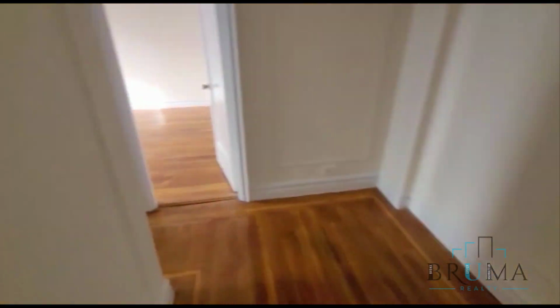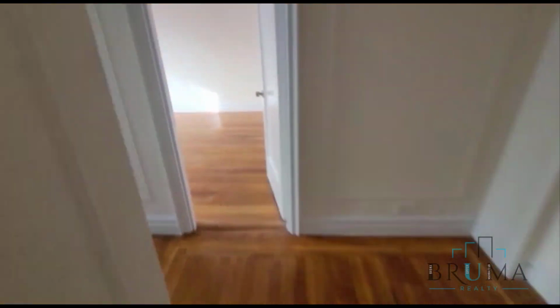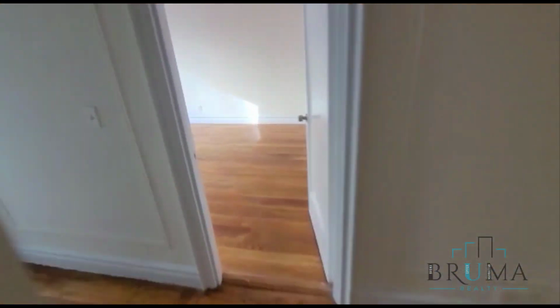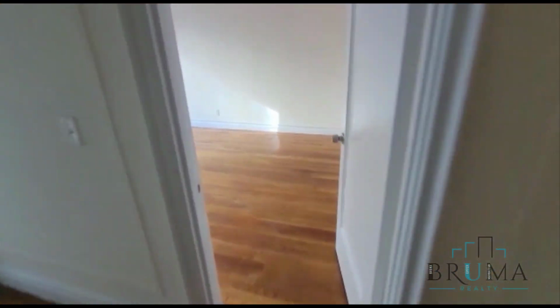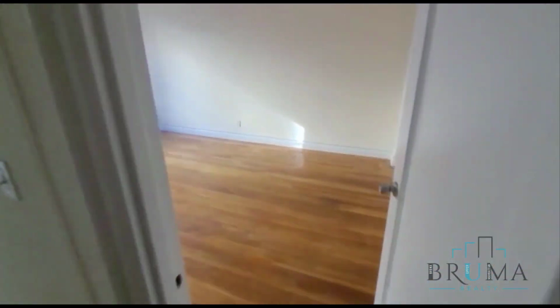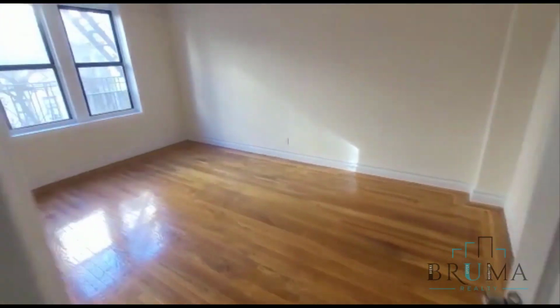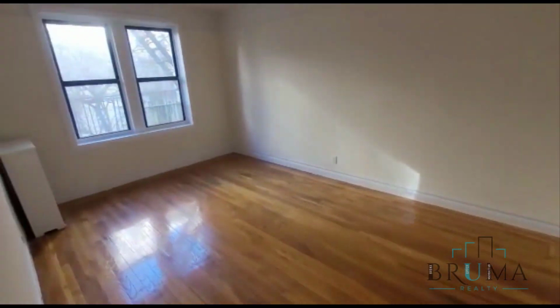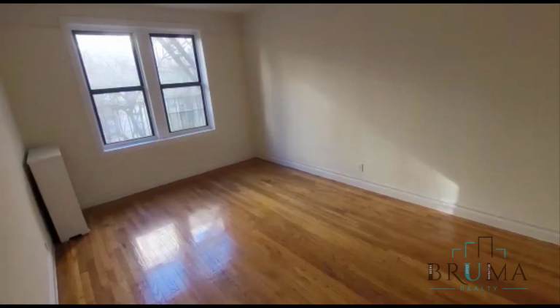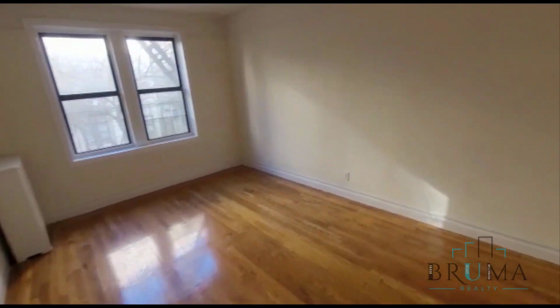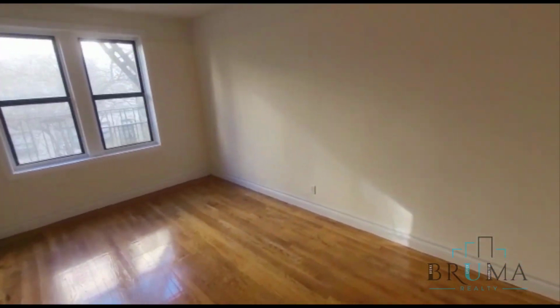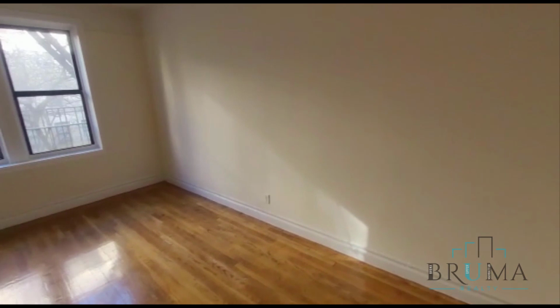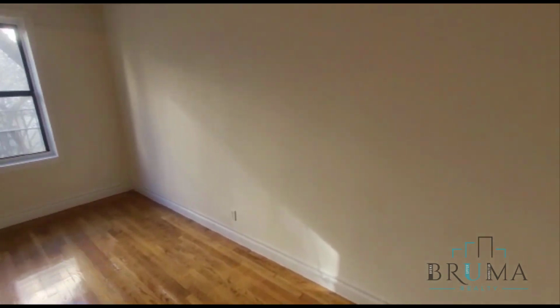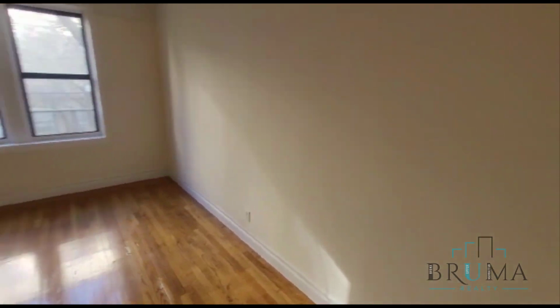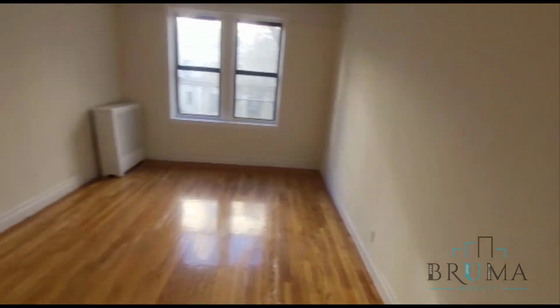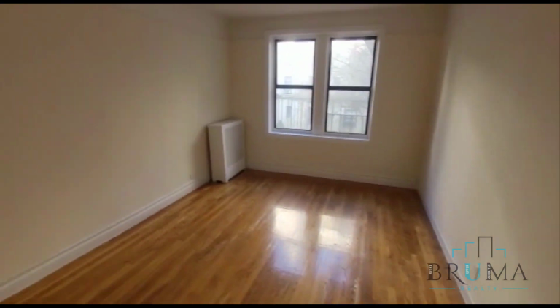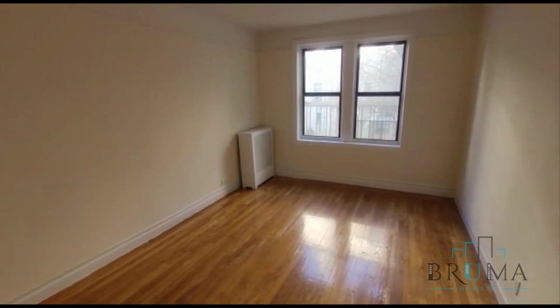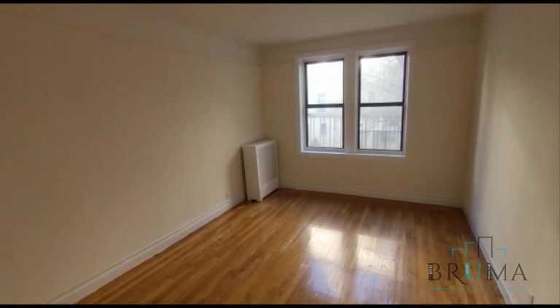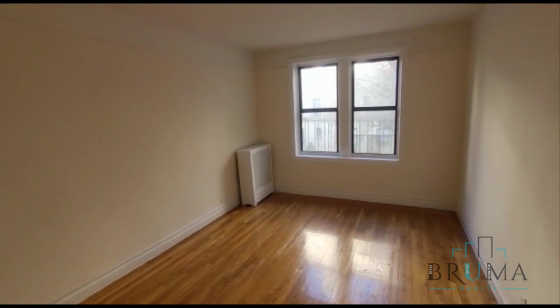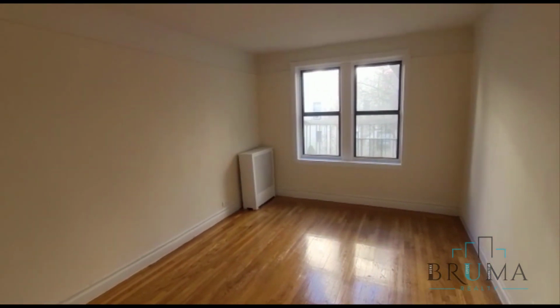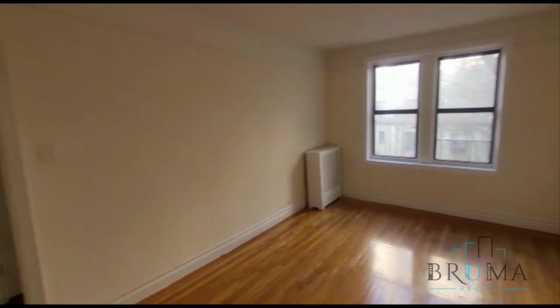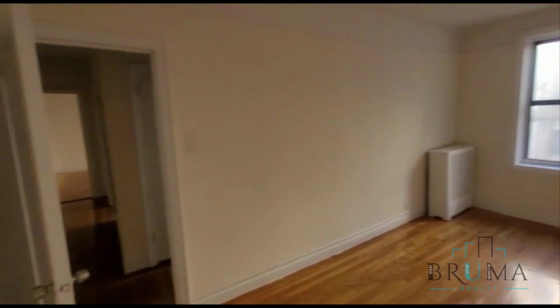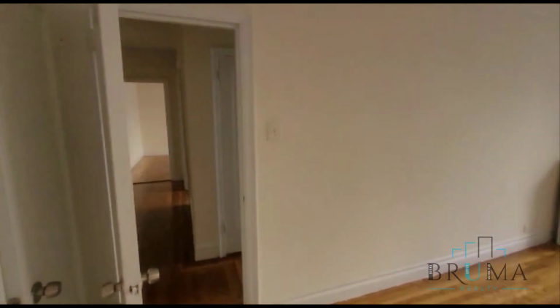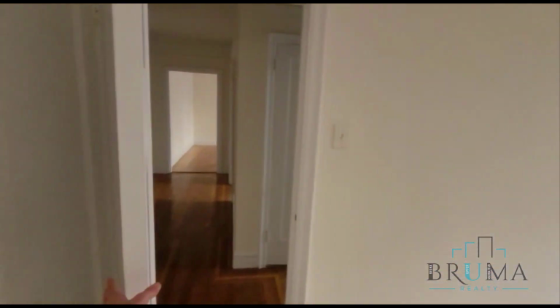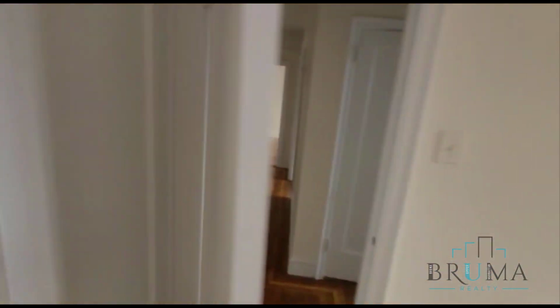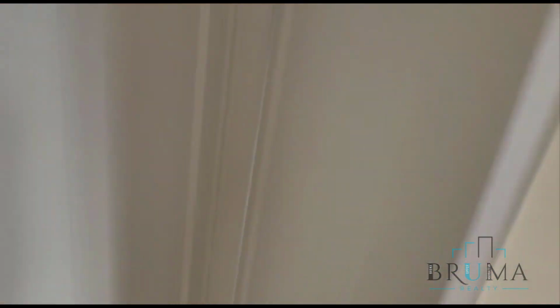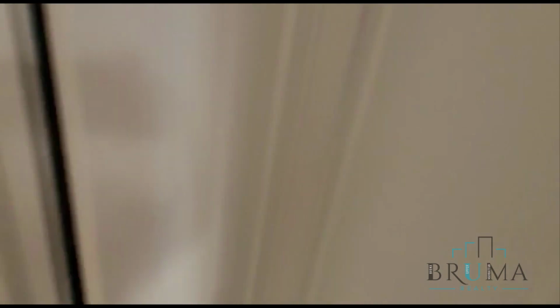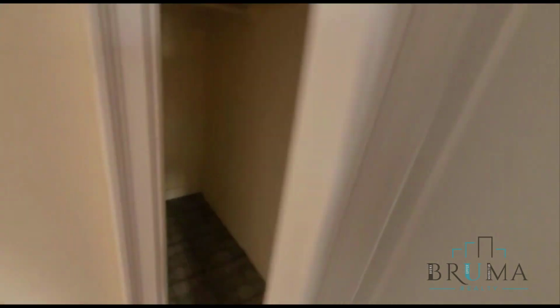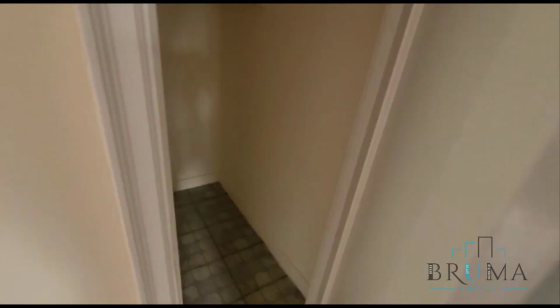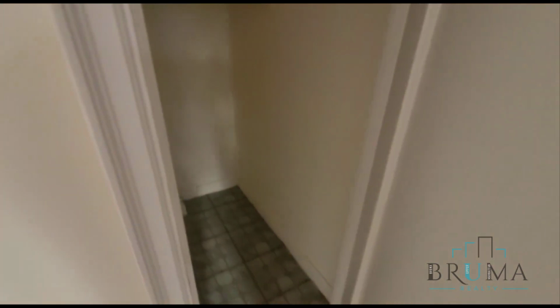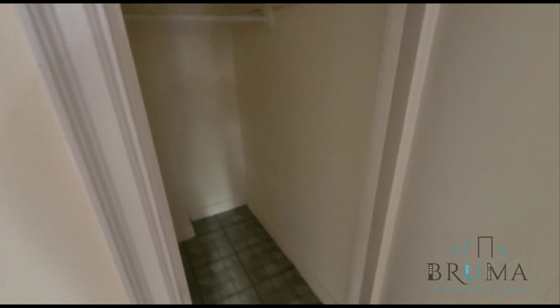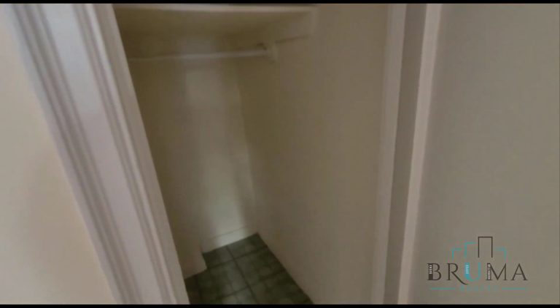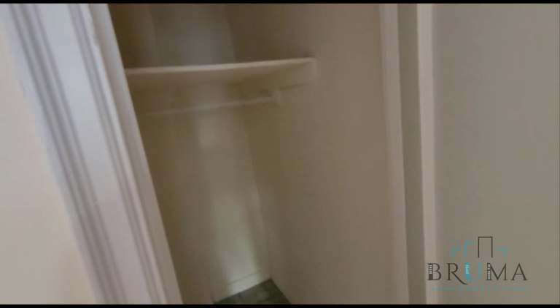This is going to be your bedroom — you can fit a king size in here. And you've got a closet in the corner, nice and deep.